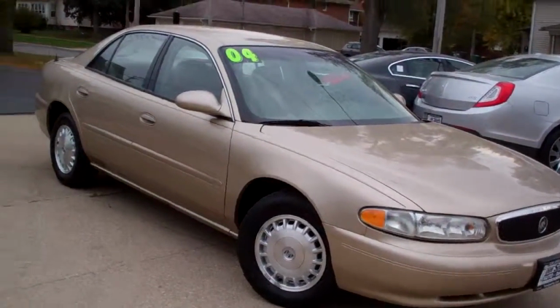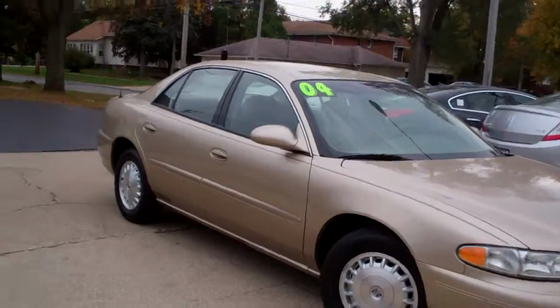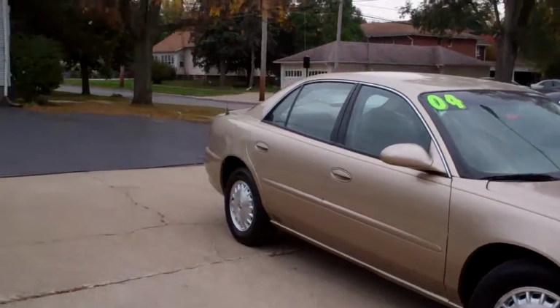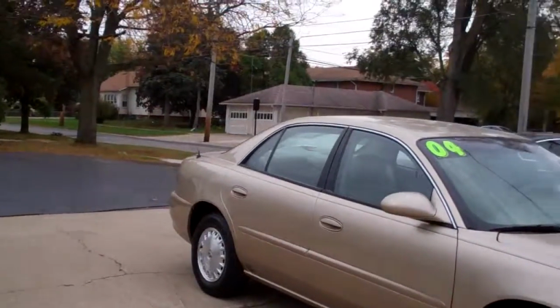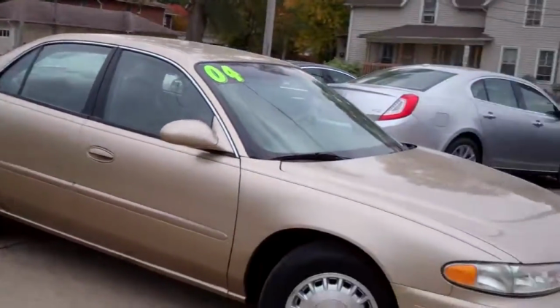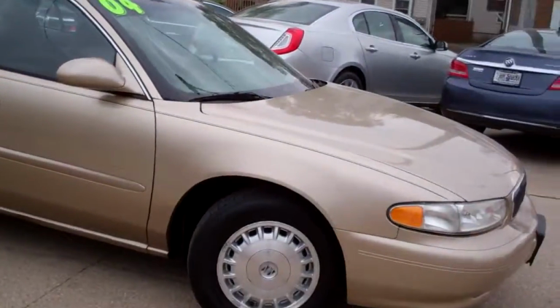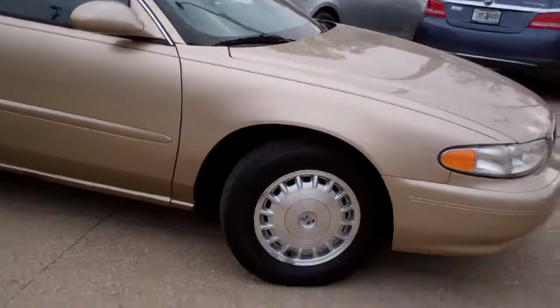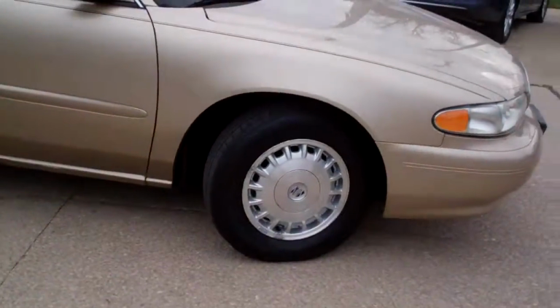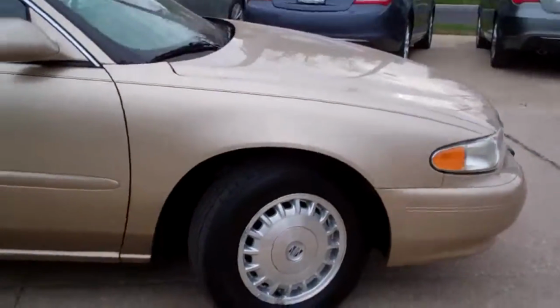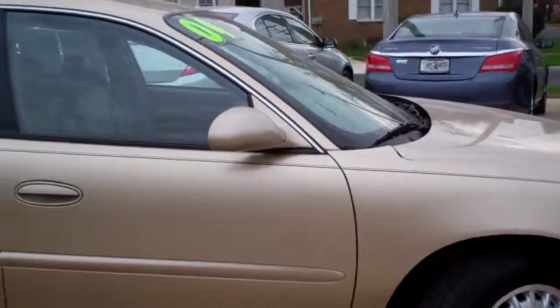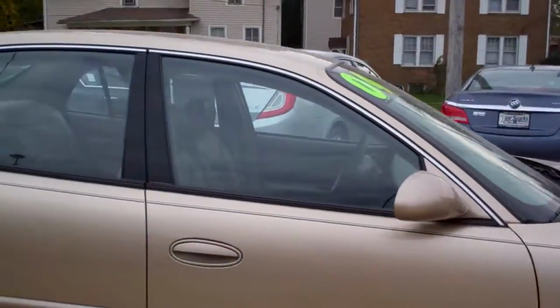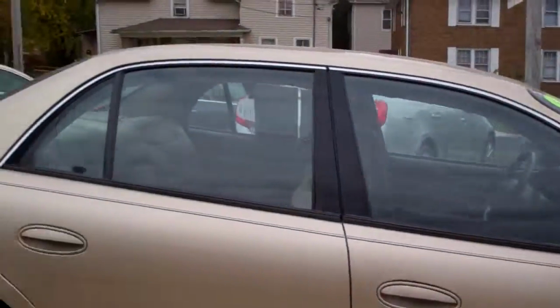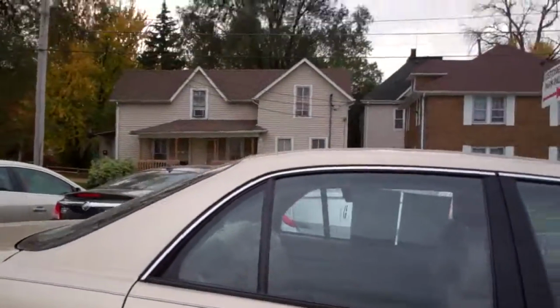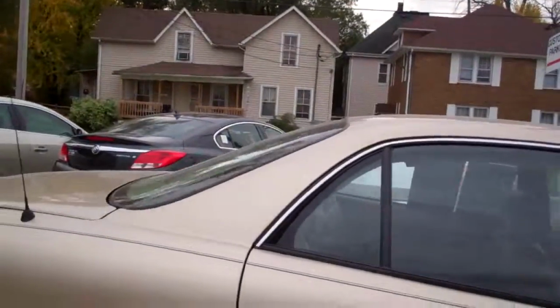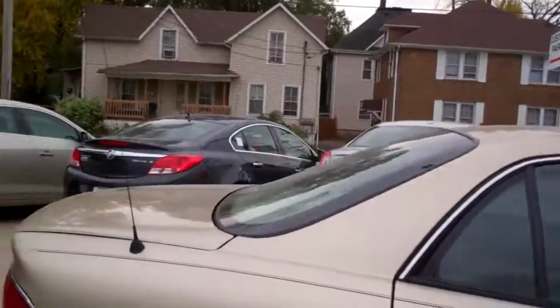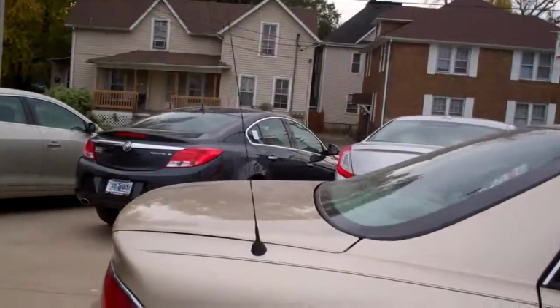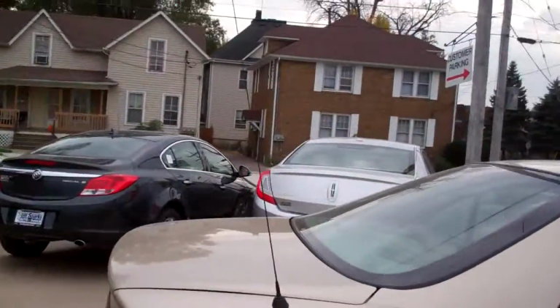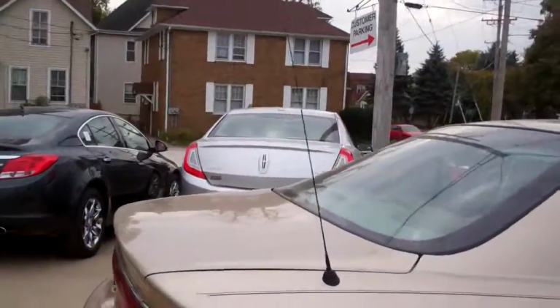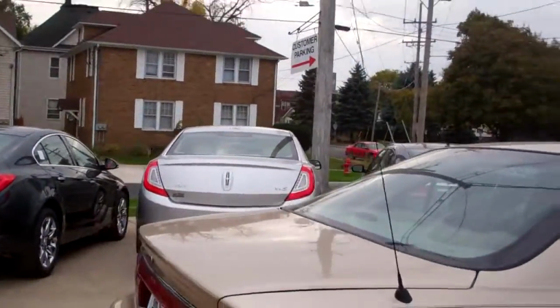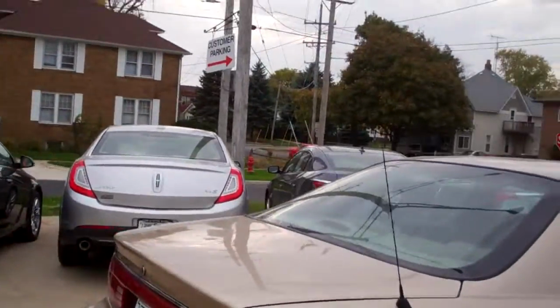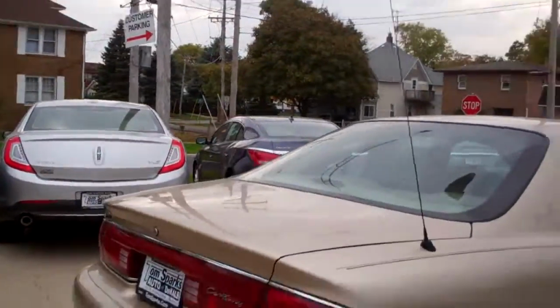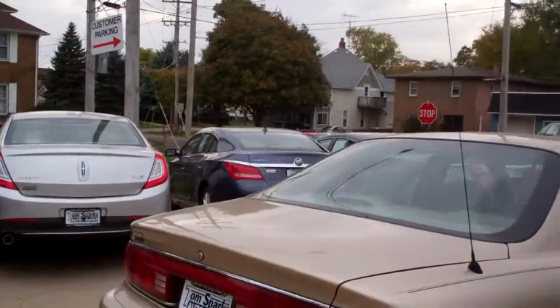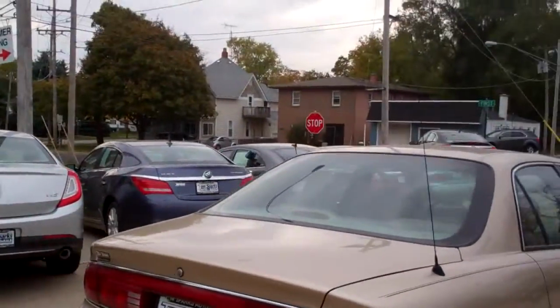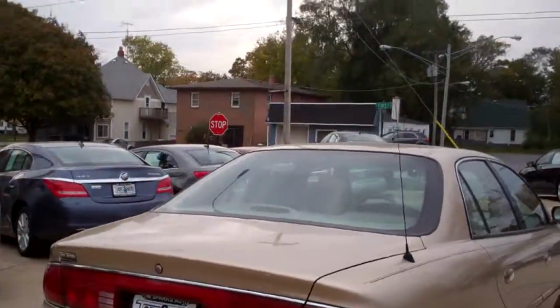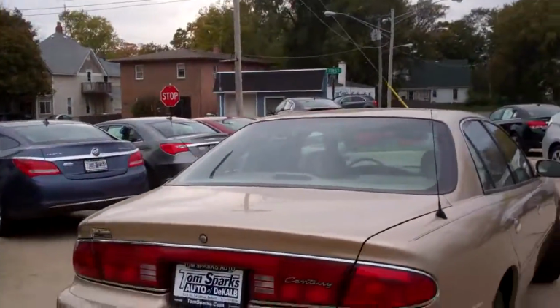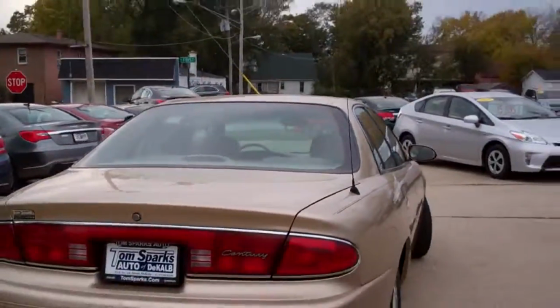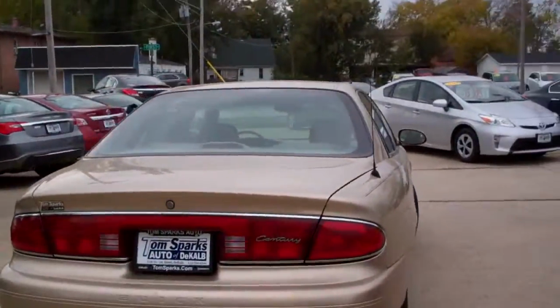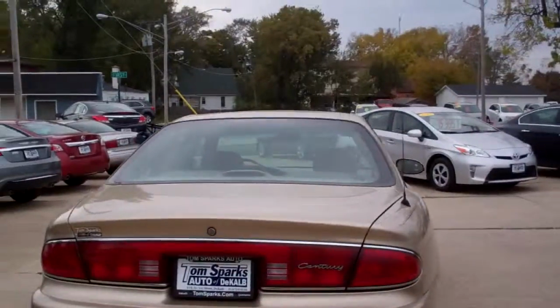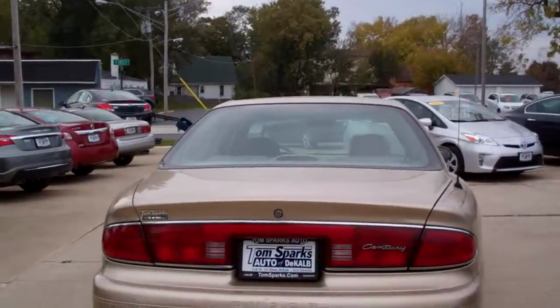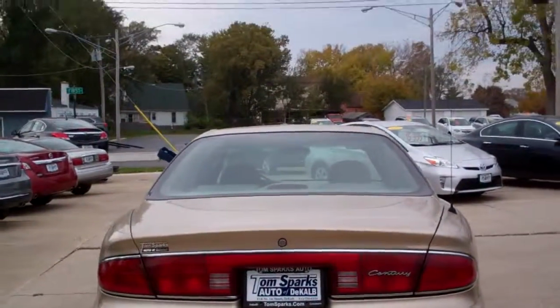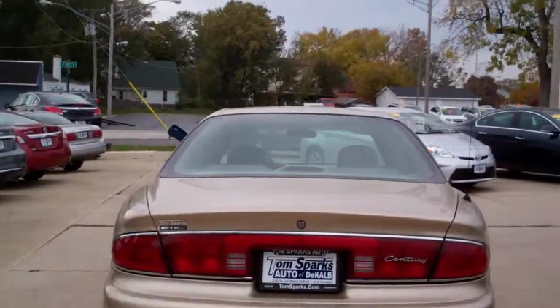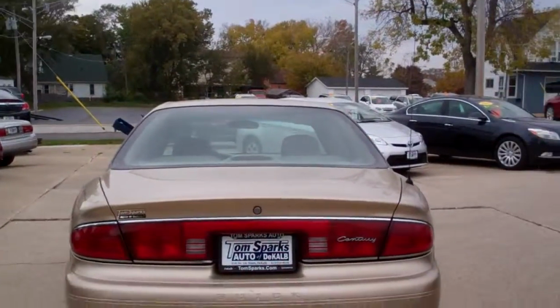Look at how nice and clean this car is. It's a limited edition, alloy wheels. I think it's limited — it's got the leather. It might be a custom. I could be wrong, but it's a really nicely equipped, very clean car.